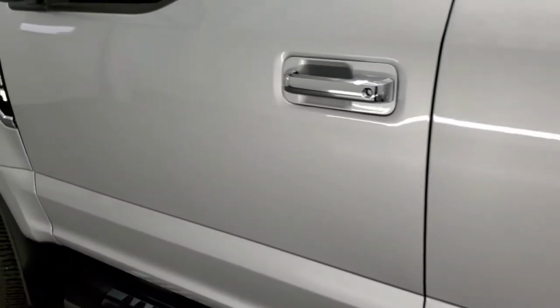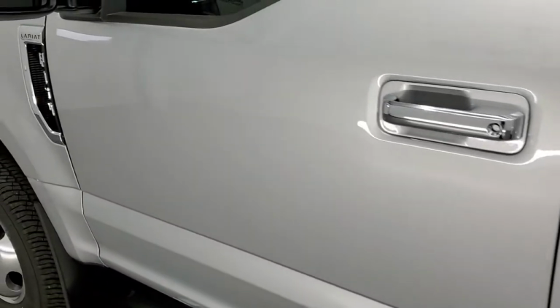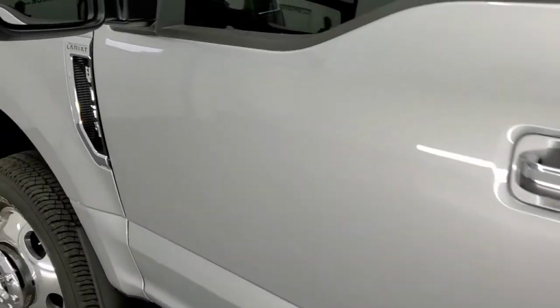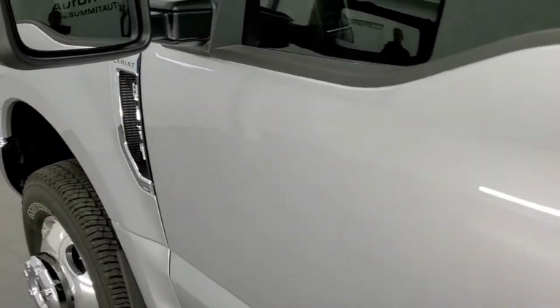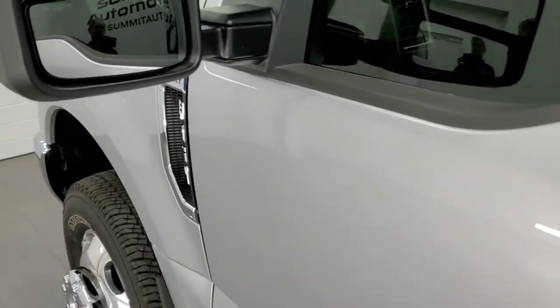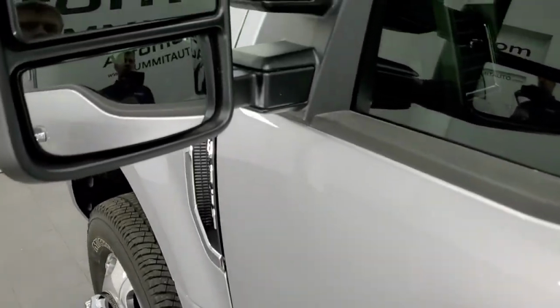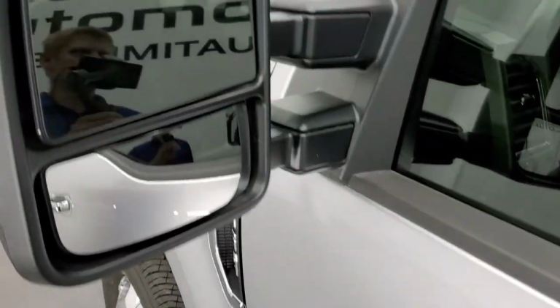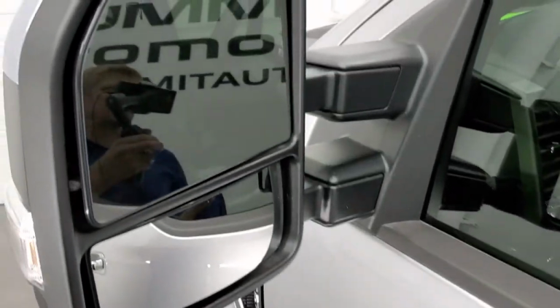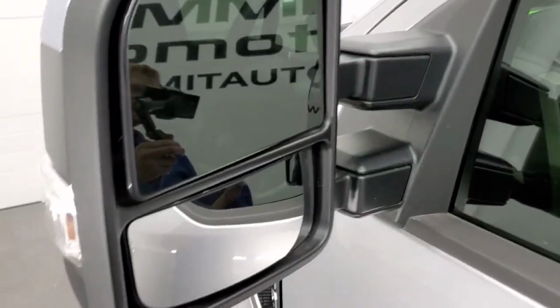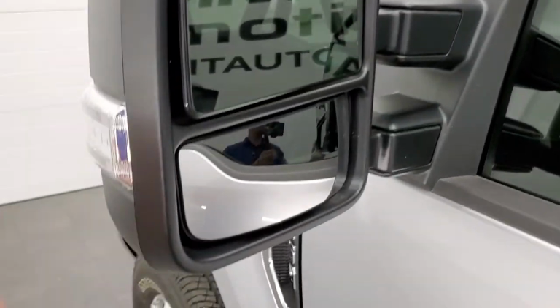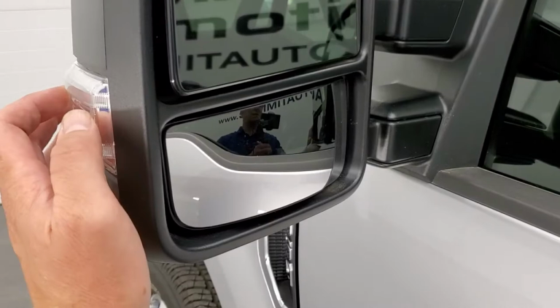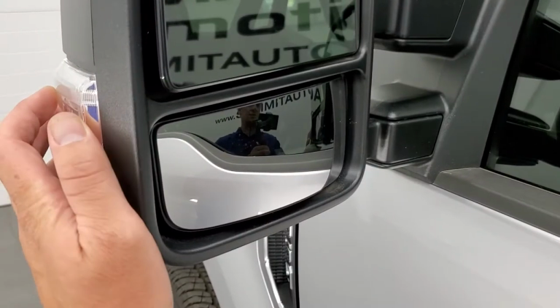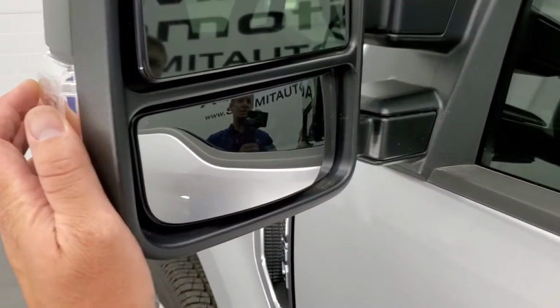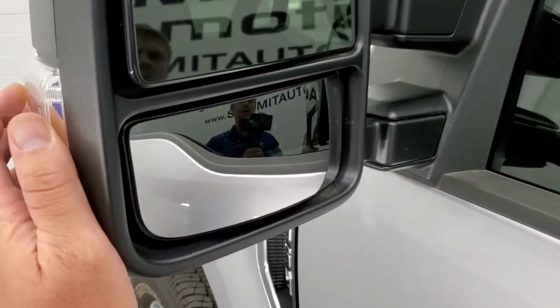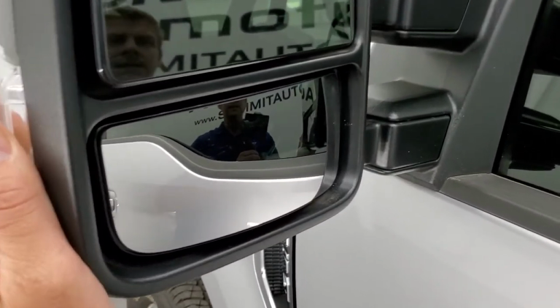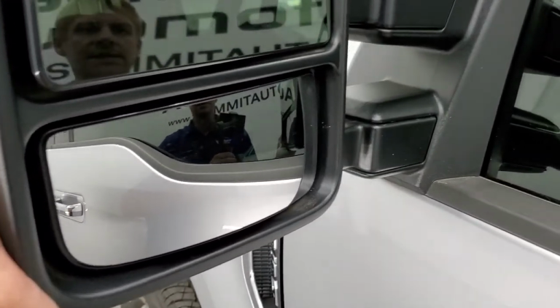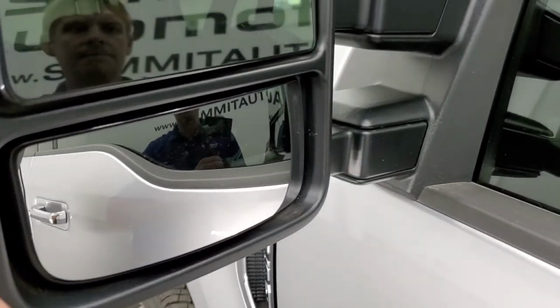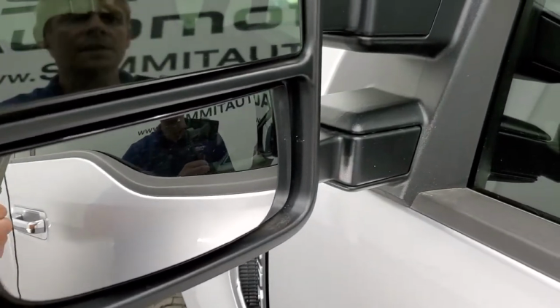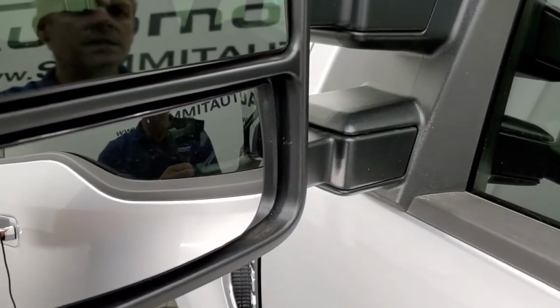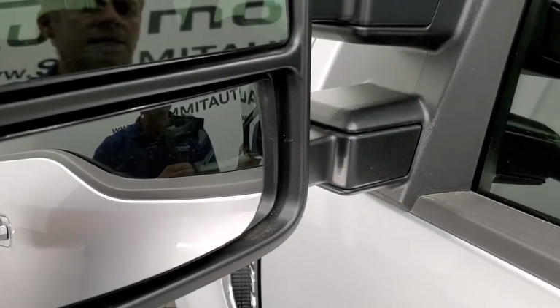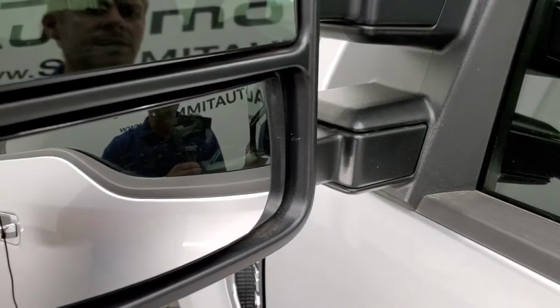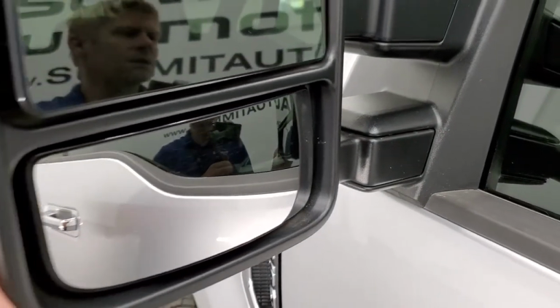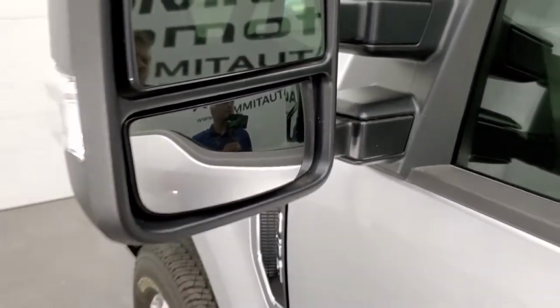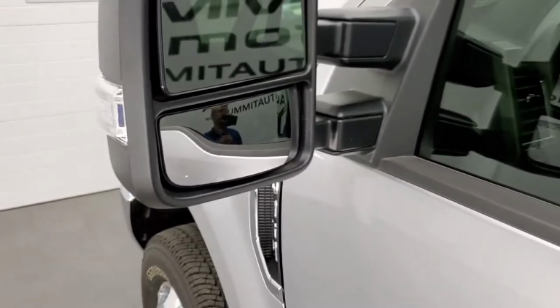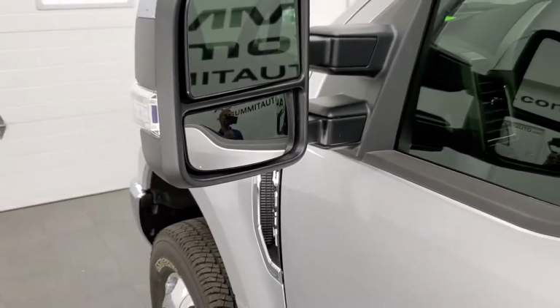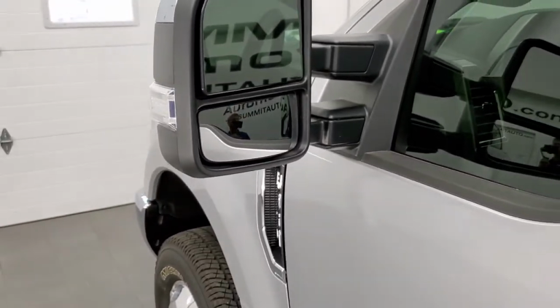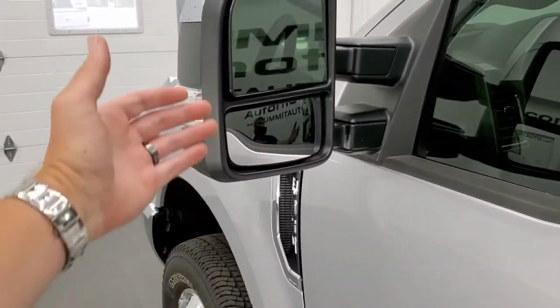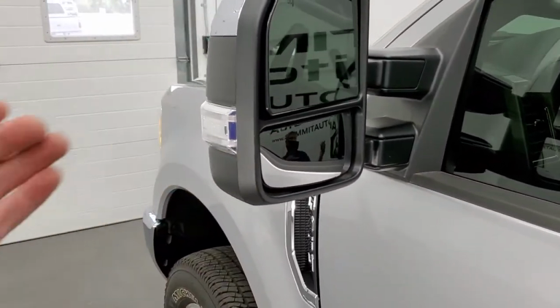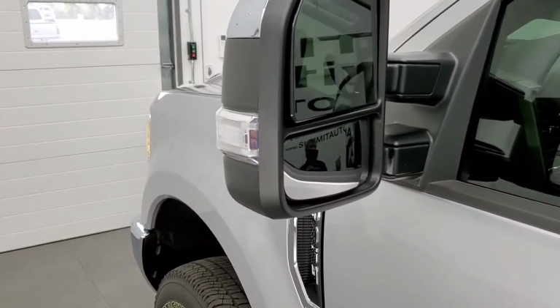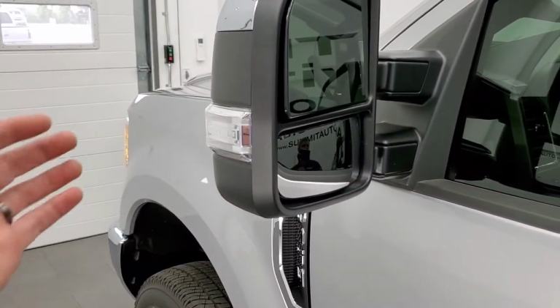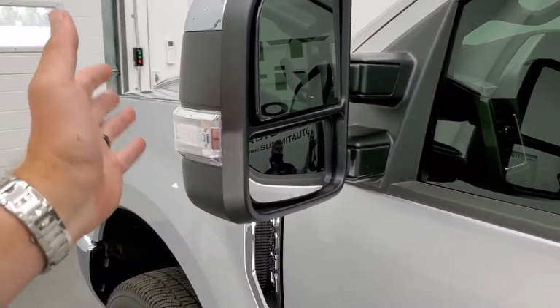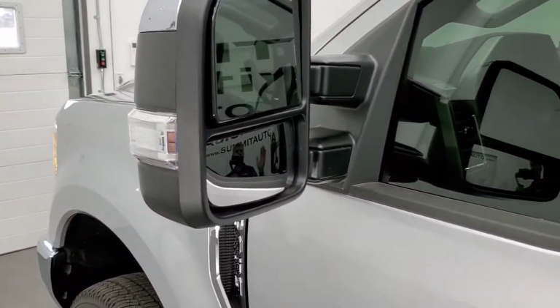Driver's side doors look really good. It does come with the tow mirrors — they are heated, have directional signals in the side, and they are power scope mirrors, so they power telescope out and also power fold in.